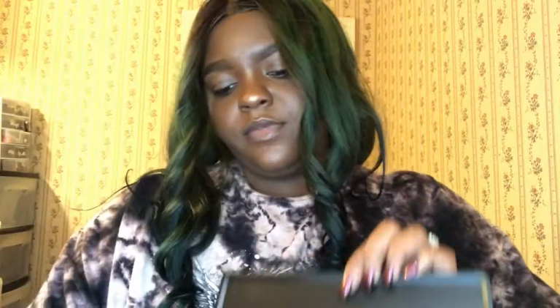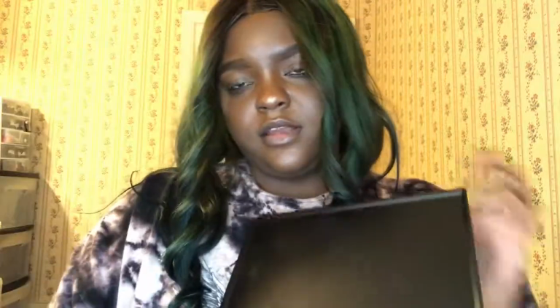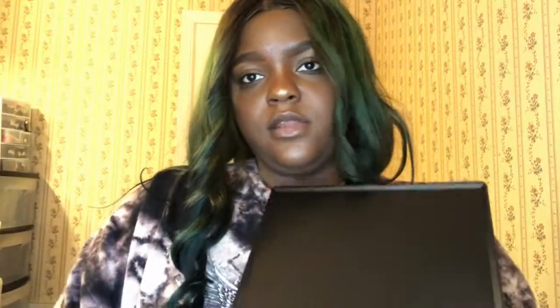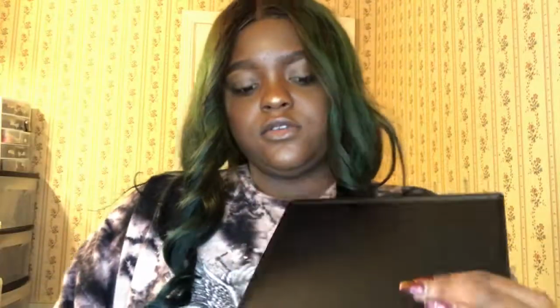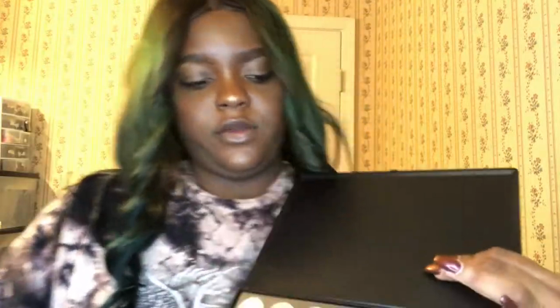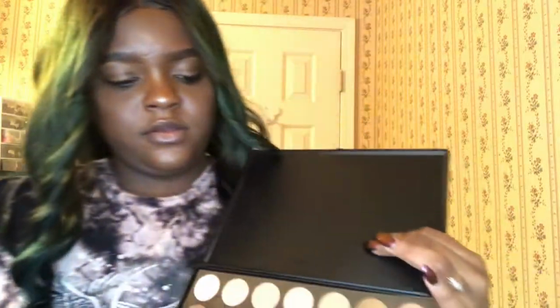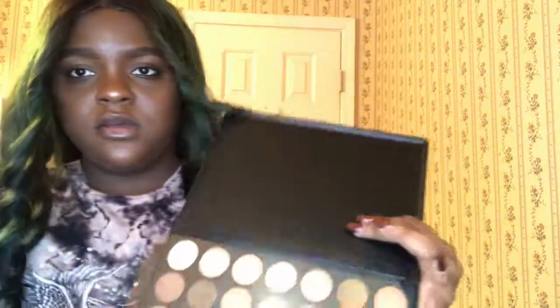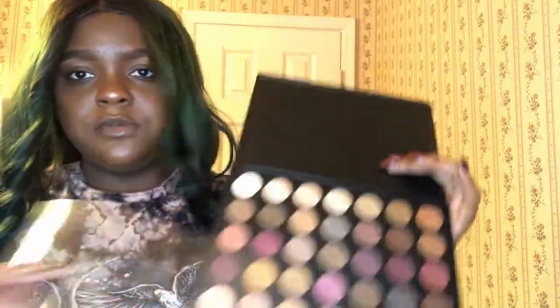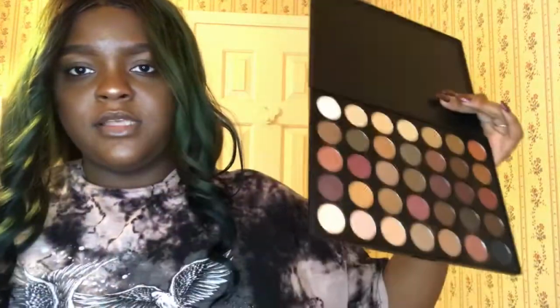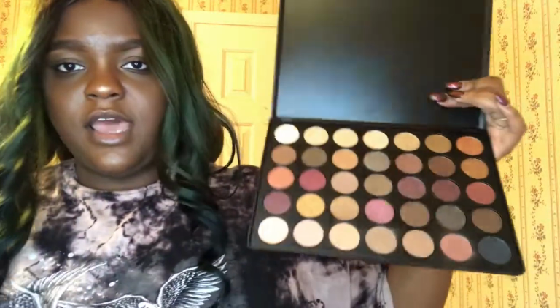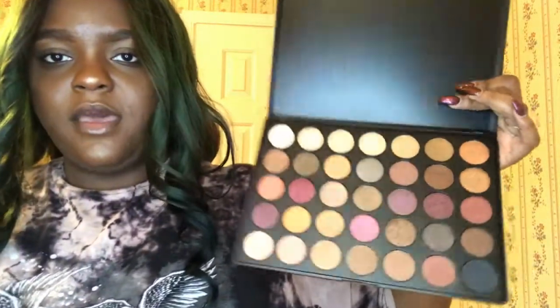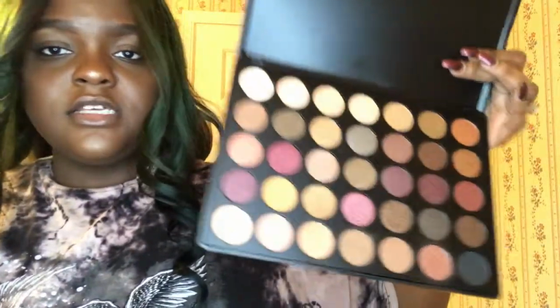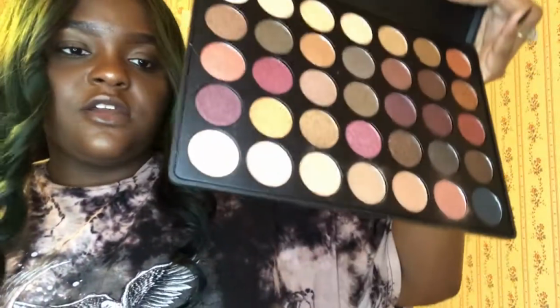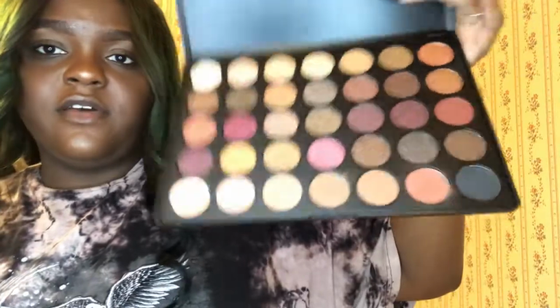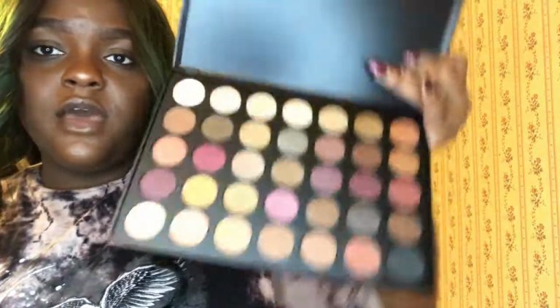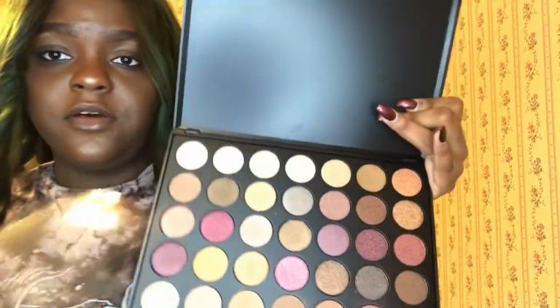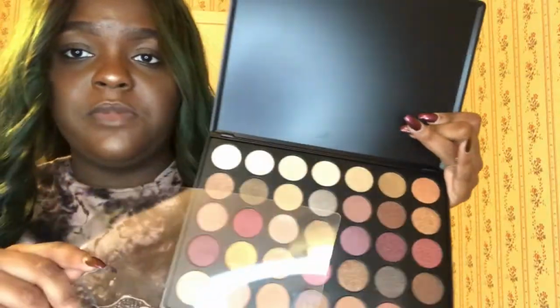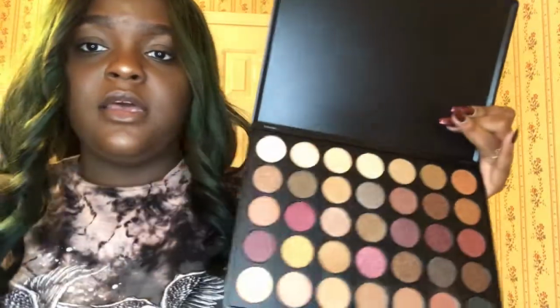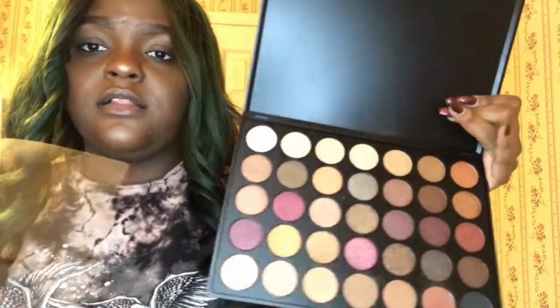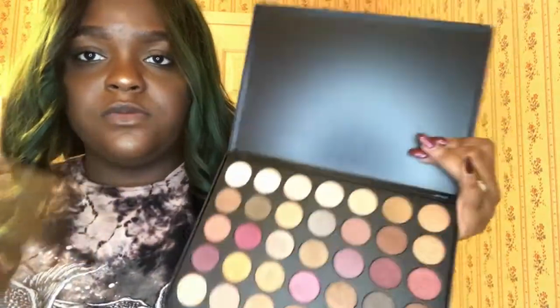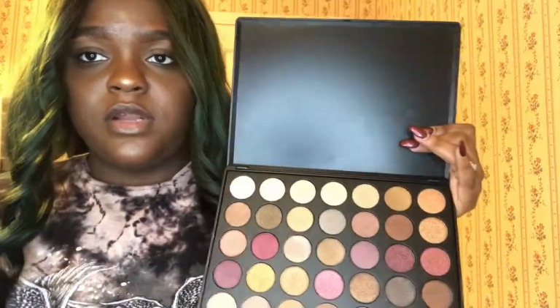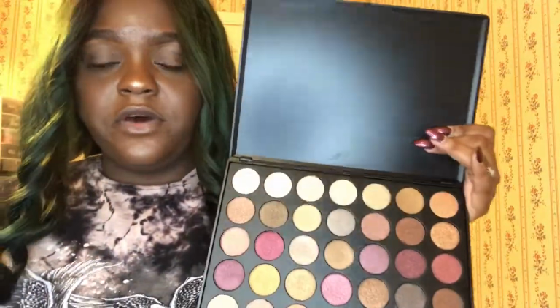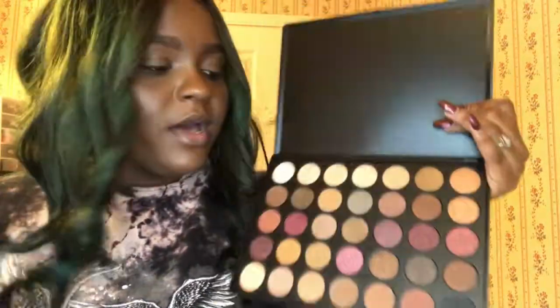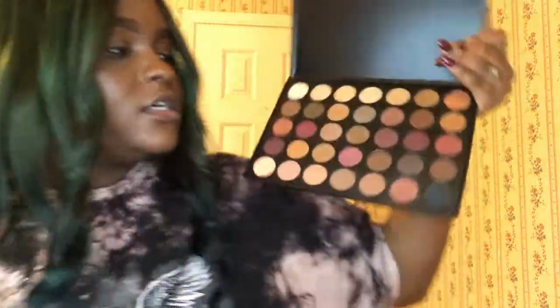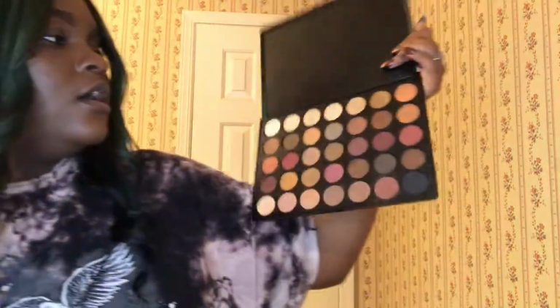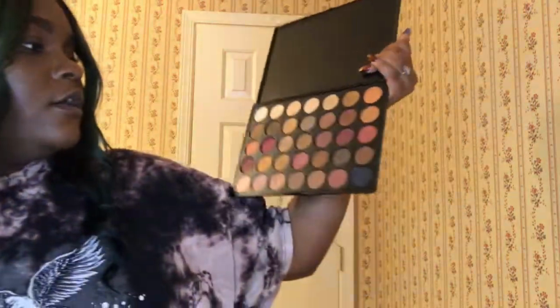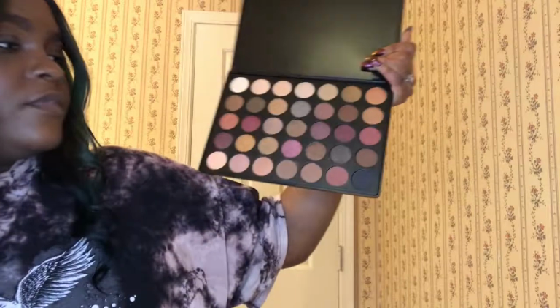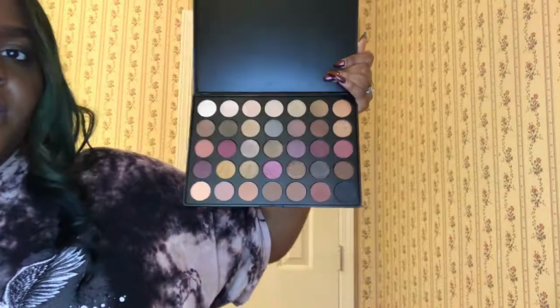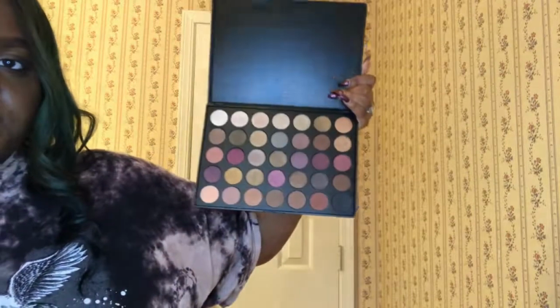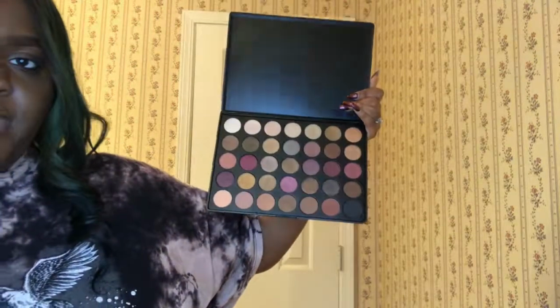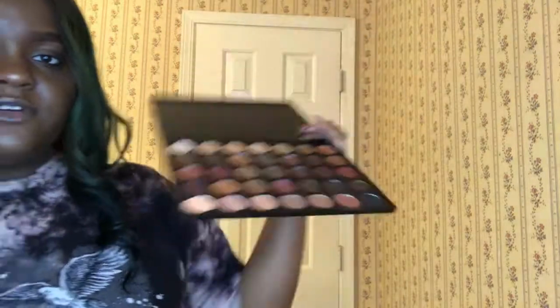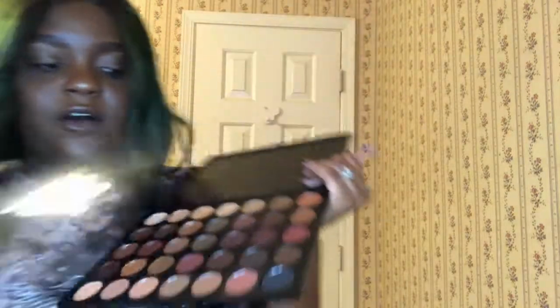The 35F — I'm in love with this palette. I love this one more than the other palettes. It's very fall-approved and that's why I like that one.